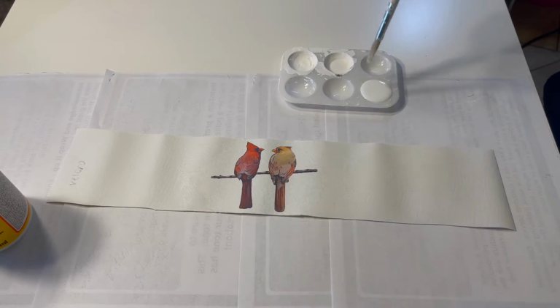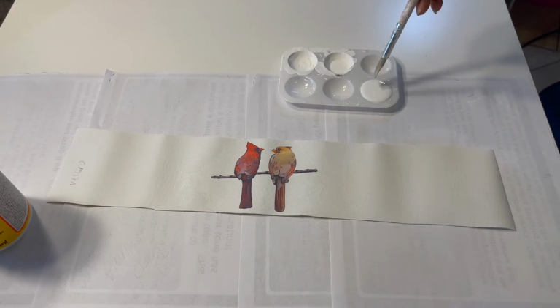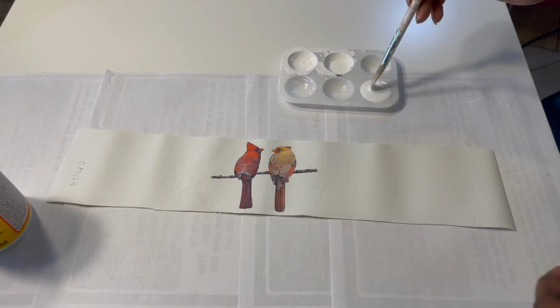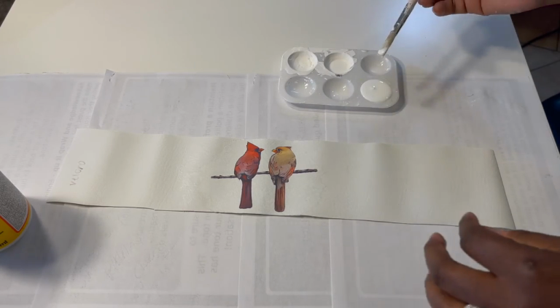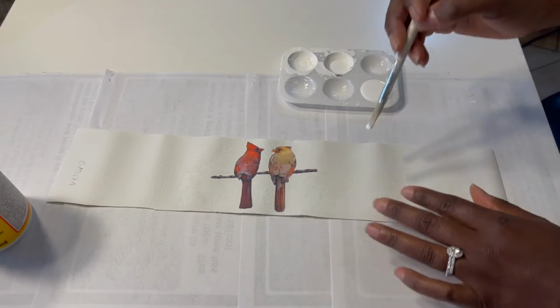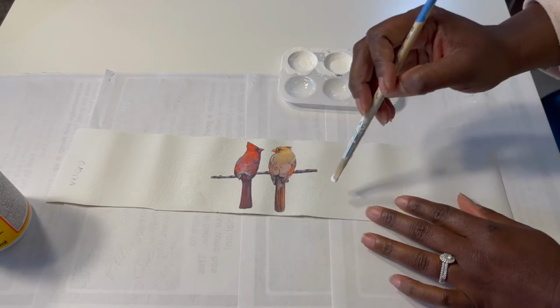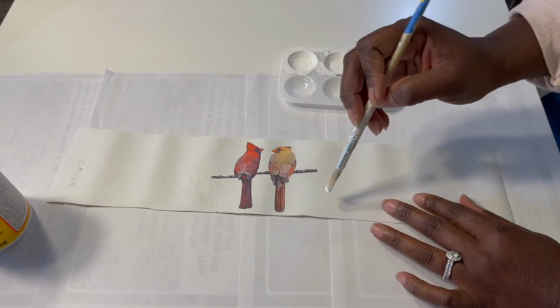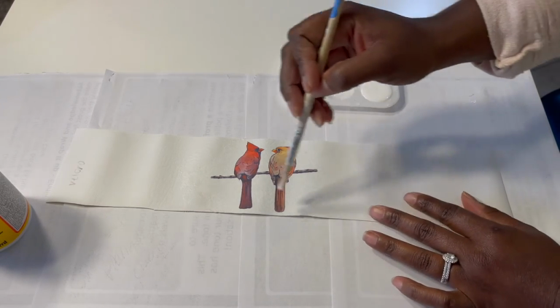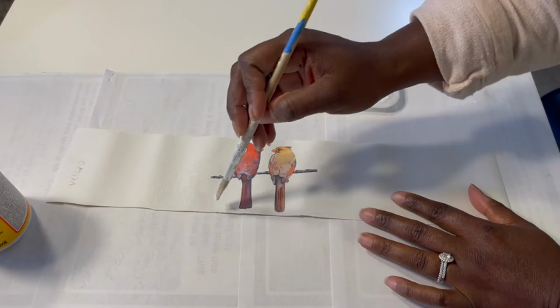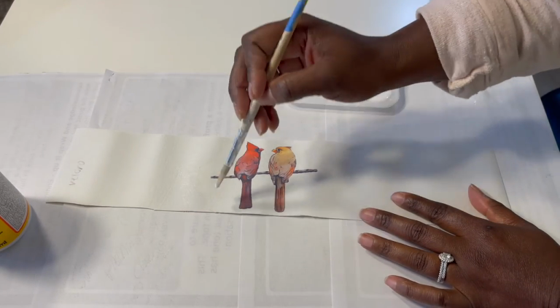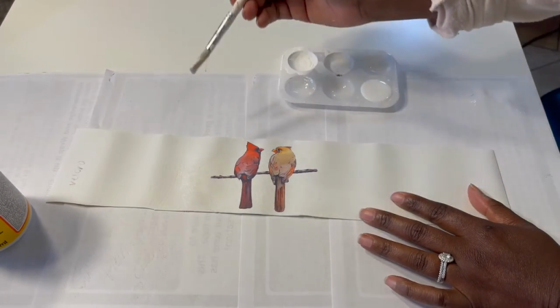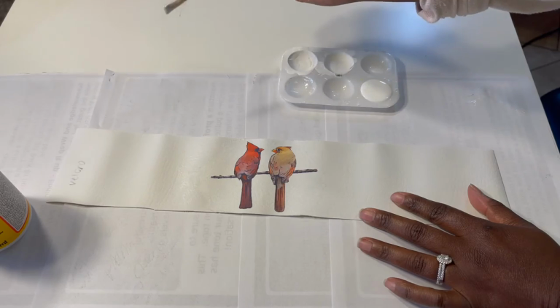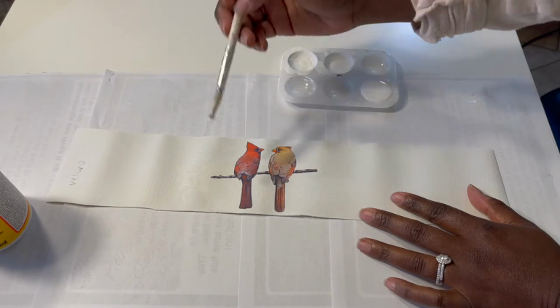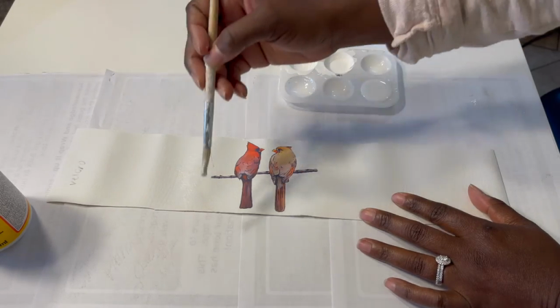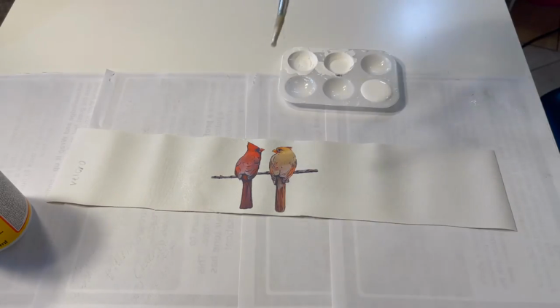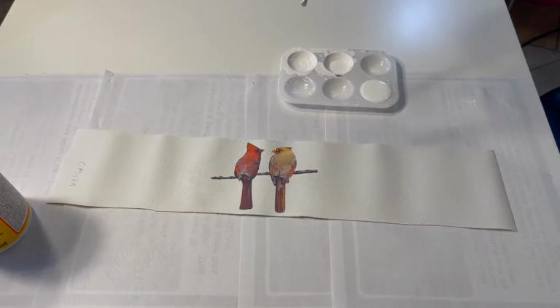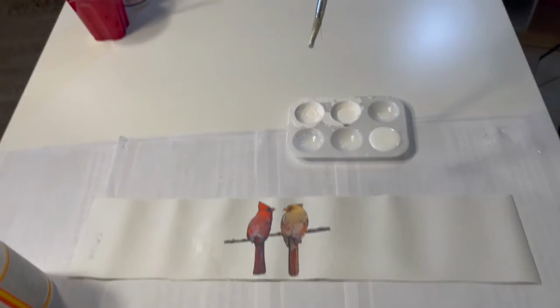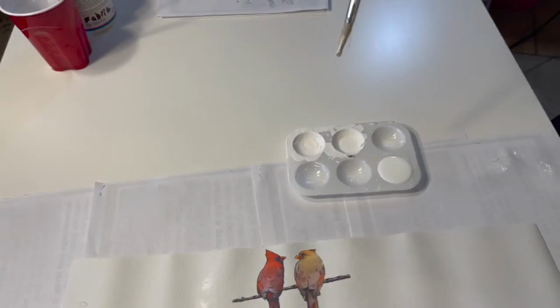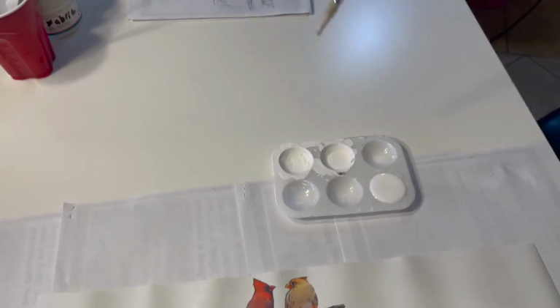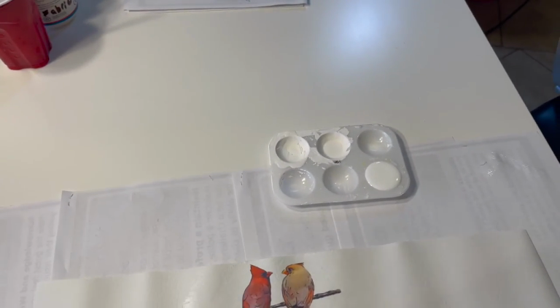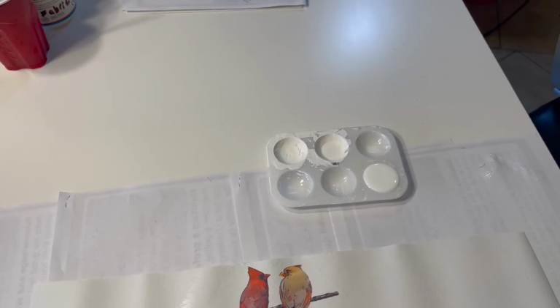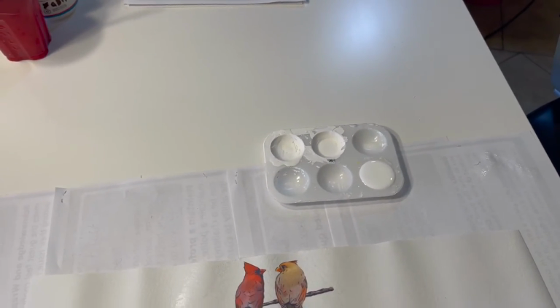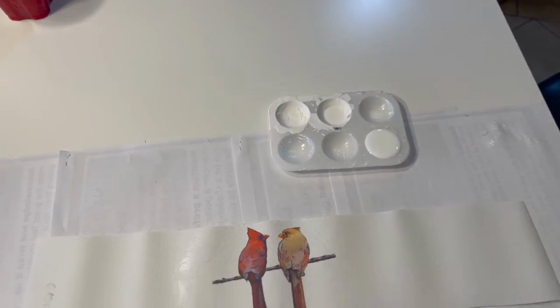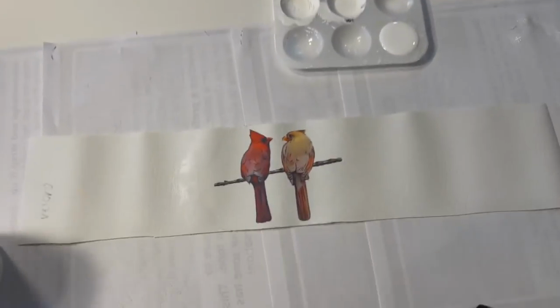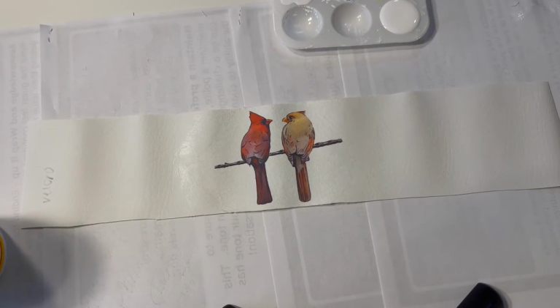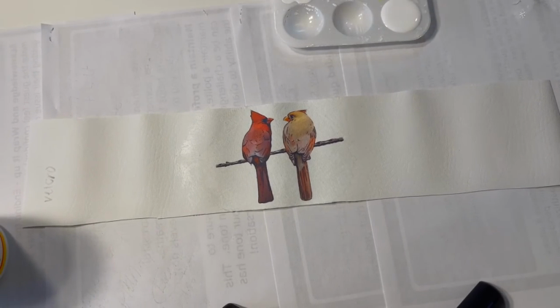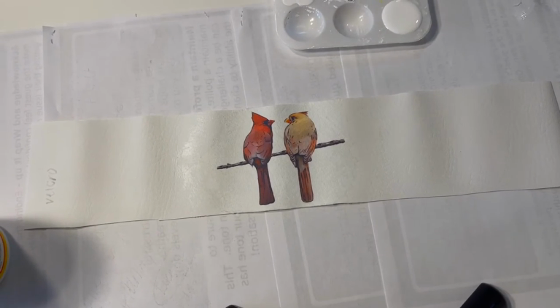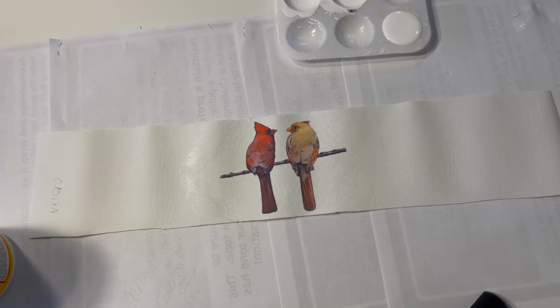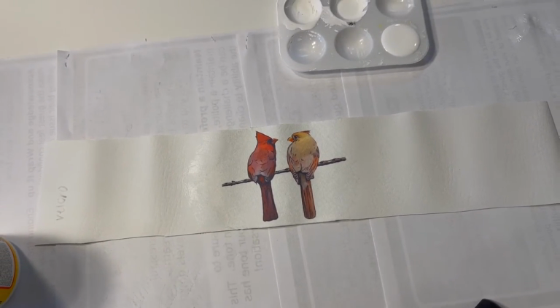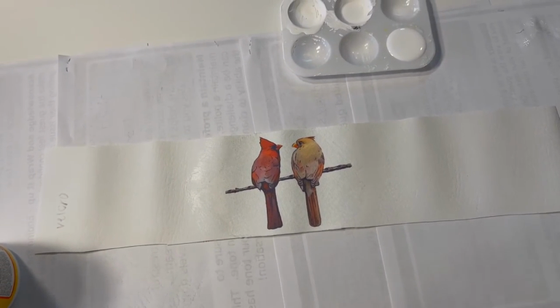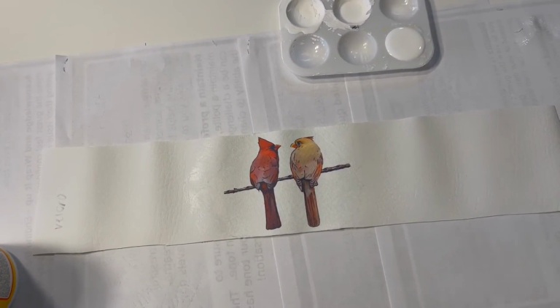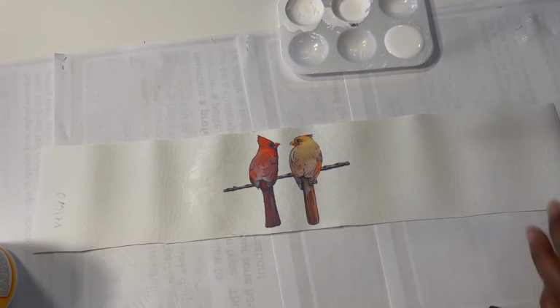I've looked at the image, filed it a little more, given it another inspection and filed a little more. Now I'm pretty satisfied with the way it's blending into the faux leather, so I'm going to cover the image with Mod Podge.